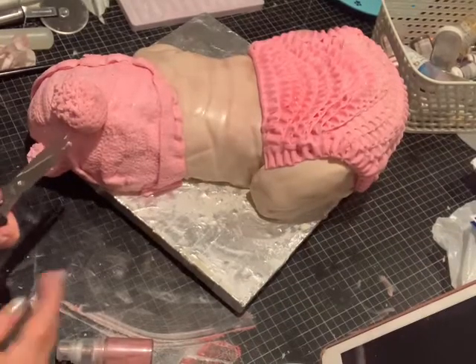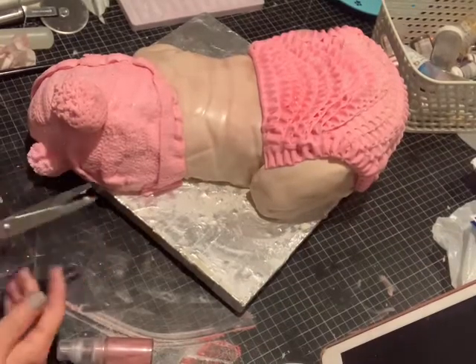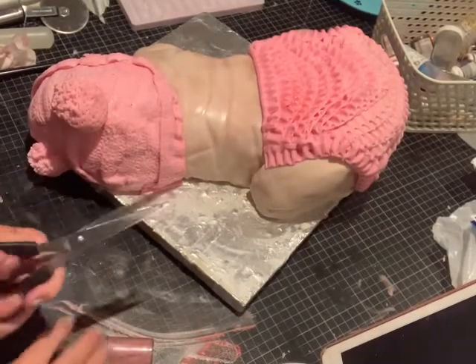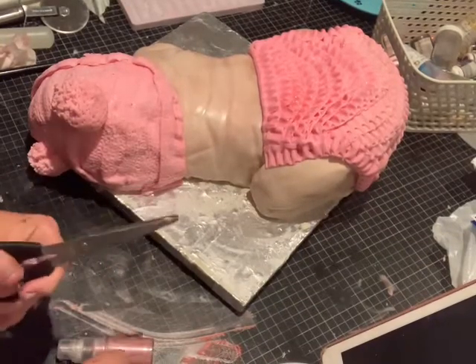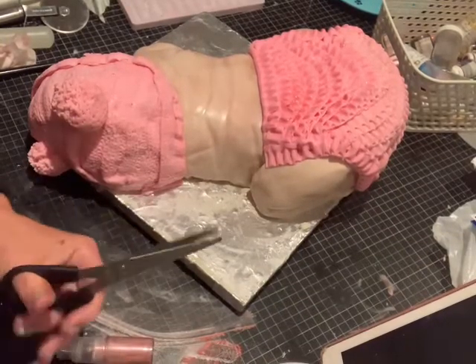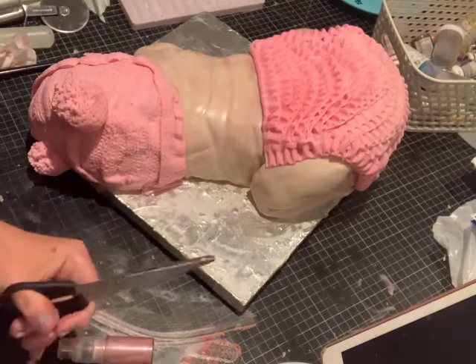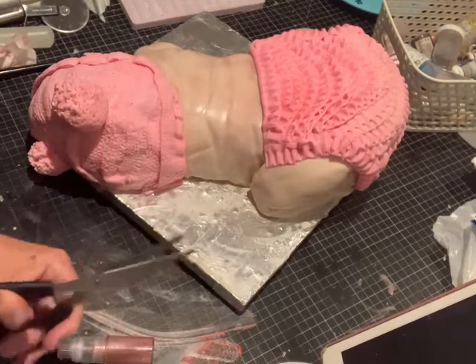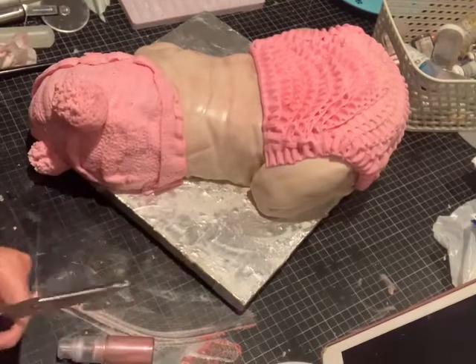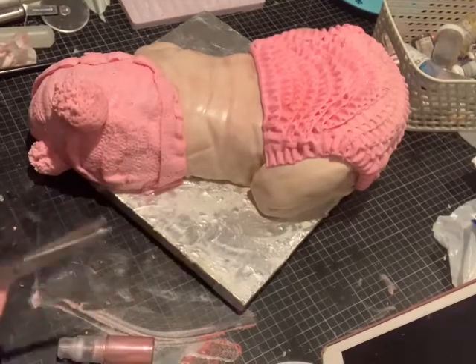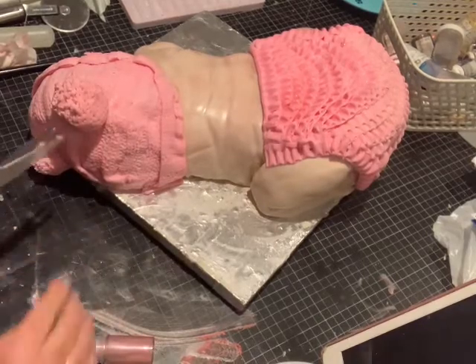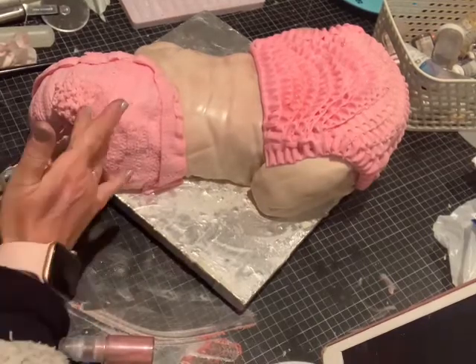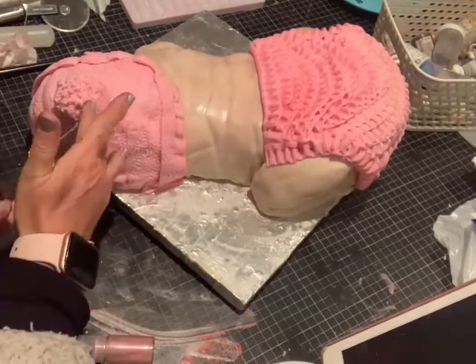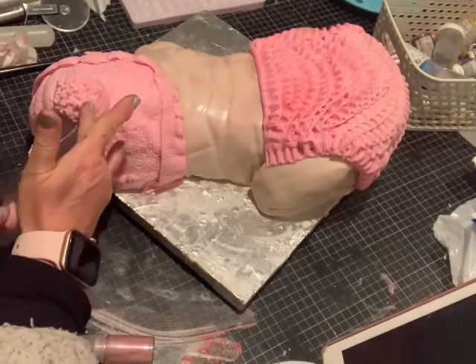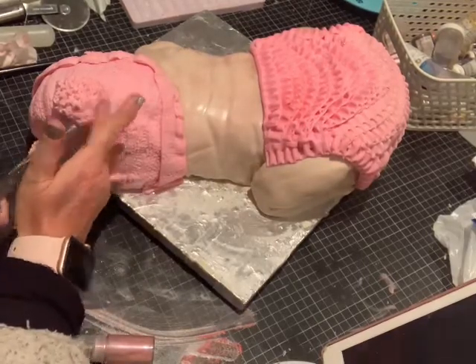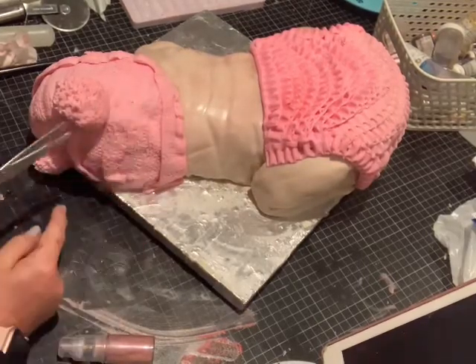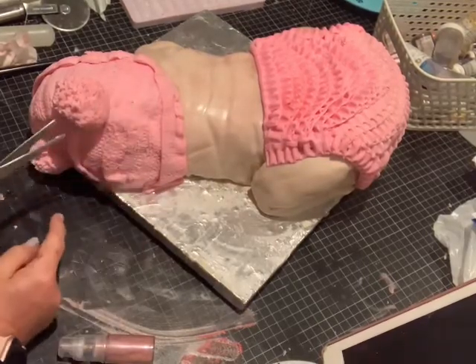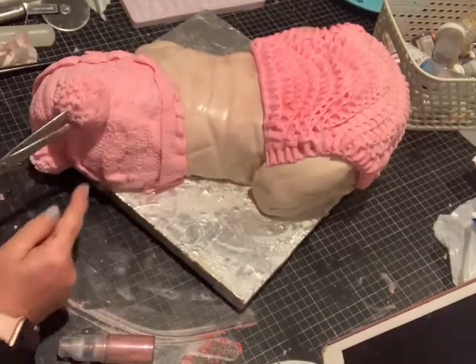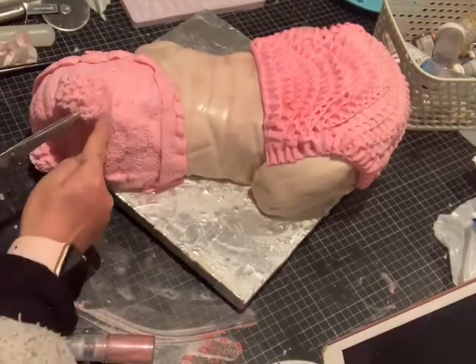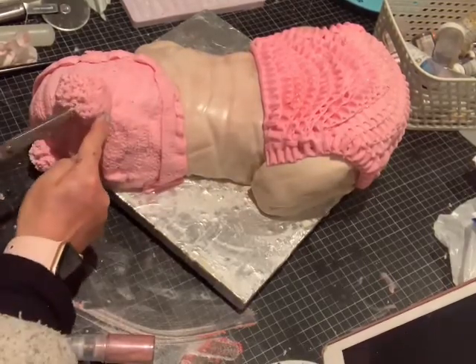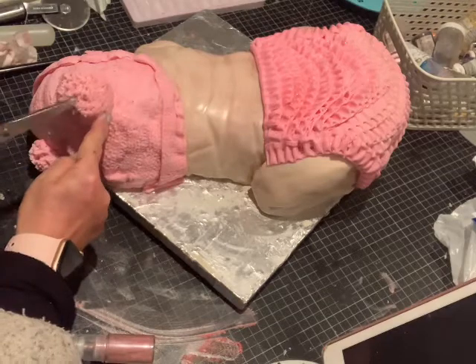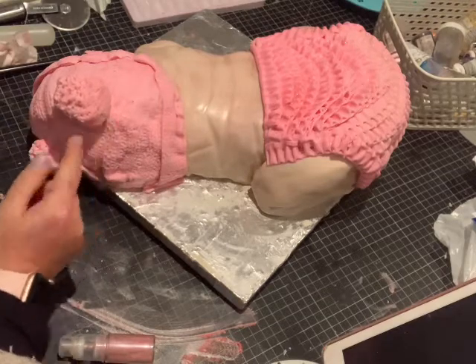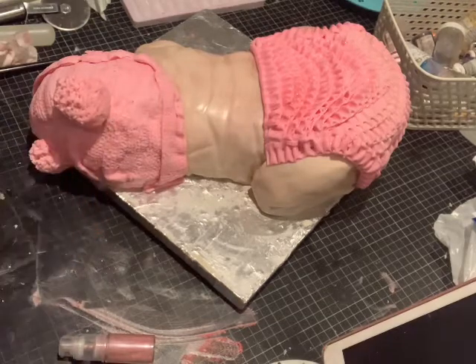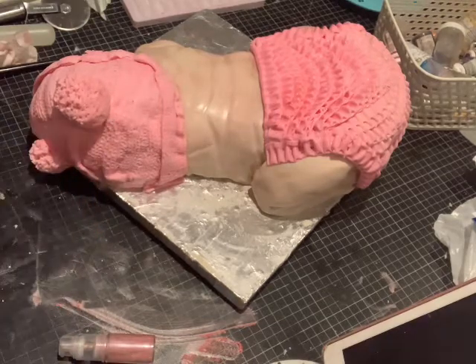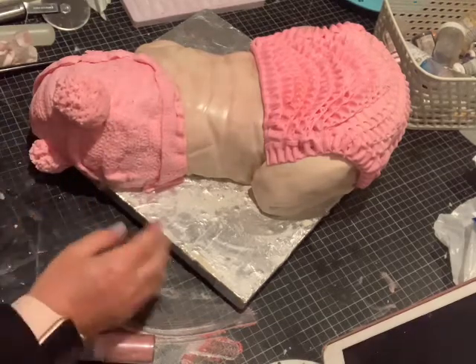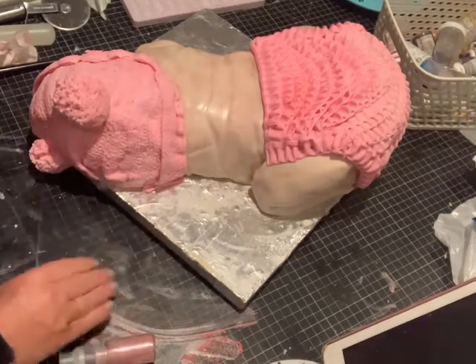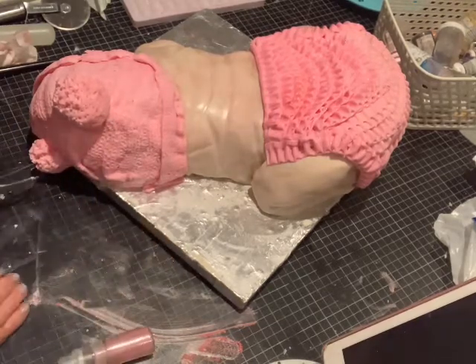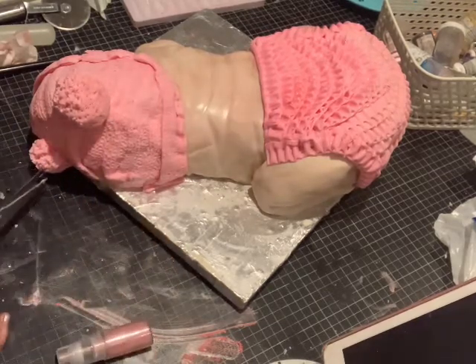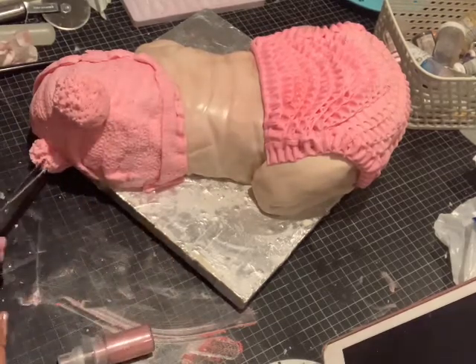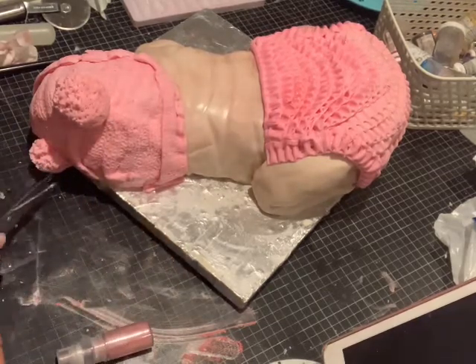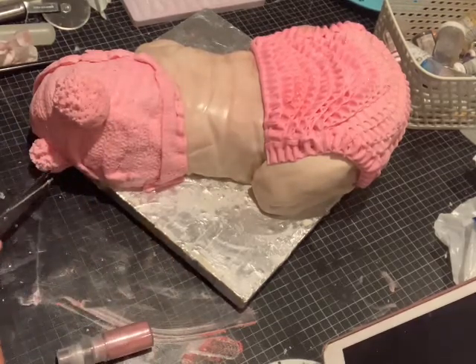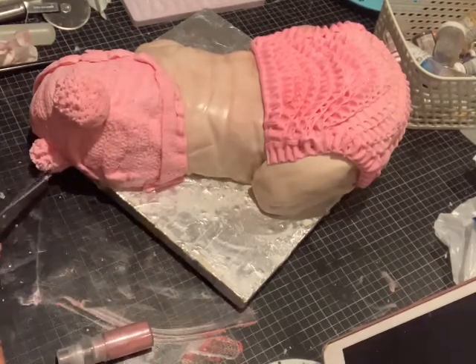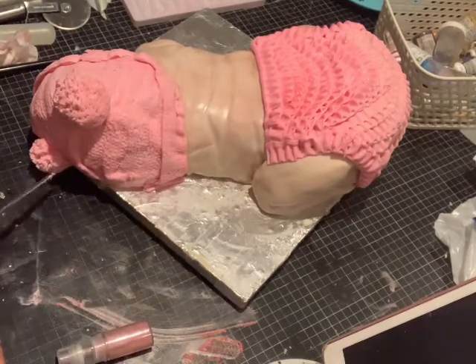This is making the pom-poms. I'm just going to cut into it with the scissors and it gives a better effect. You can use a scrunched up bit of tin foil as well — it works really well.